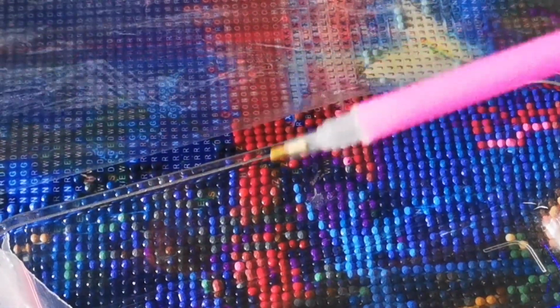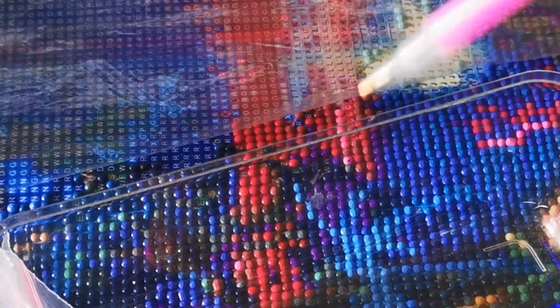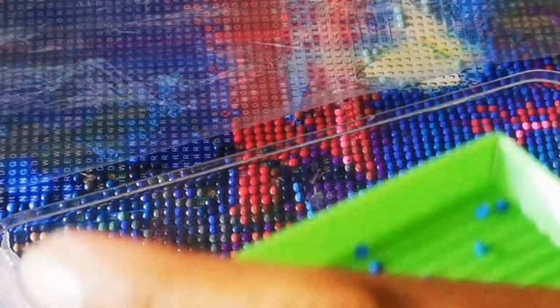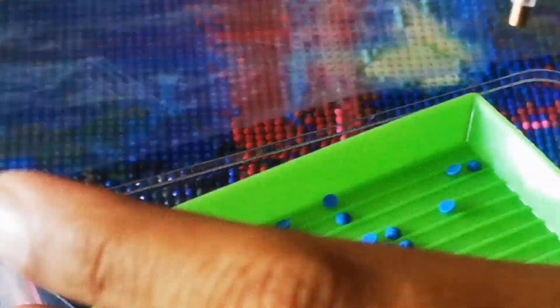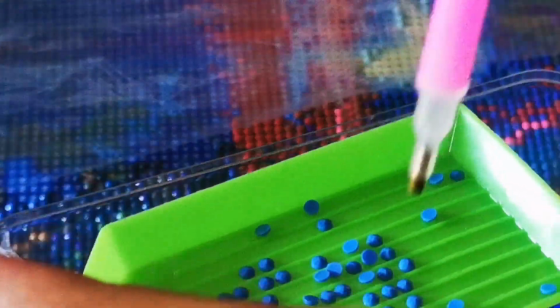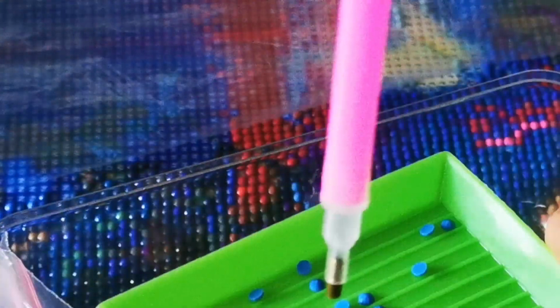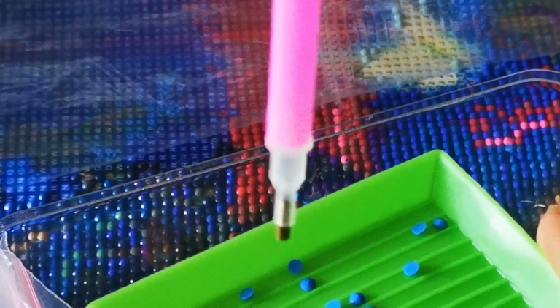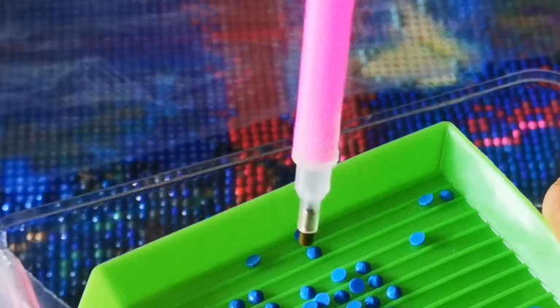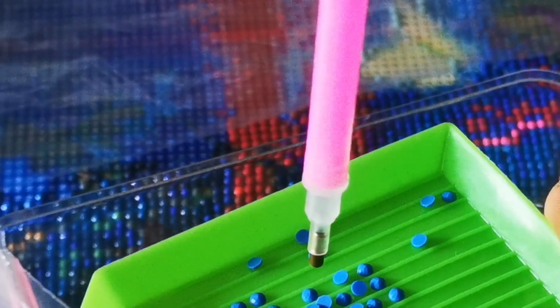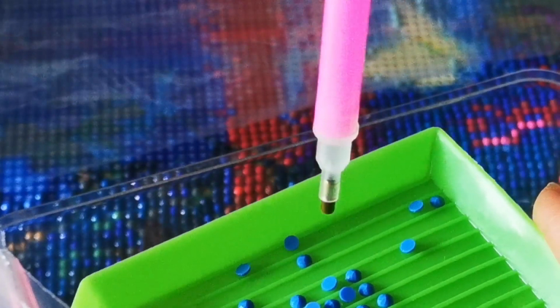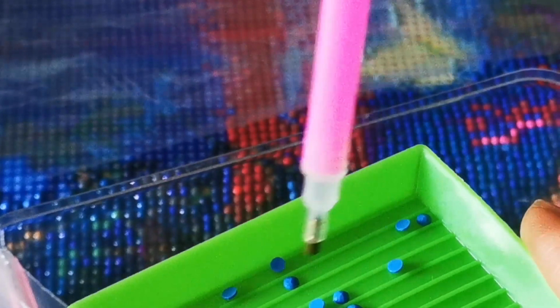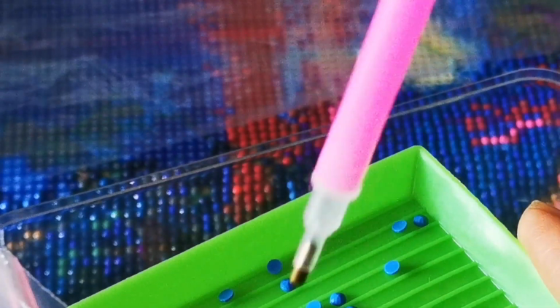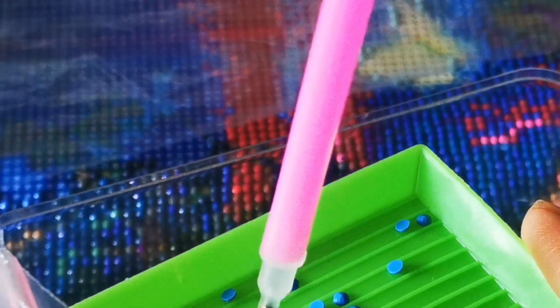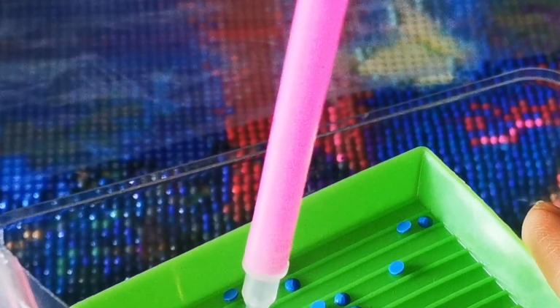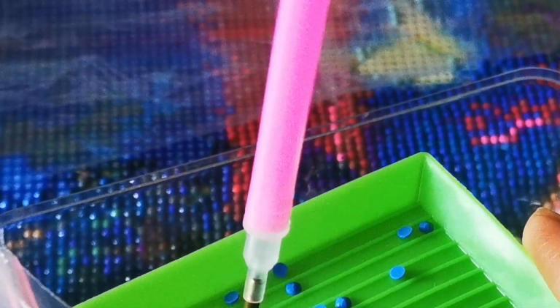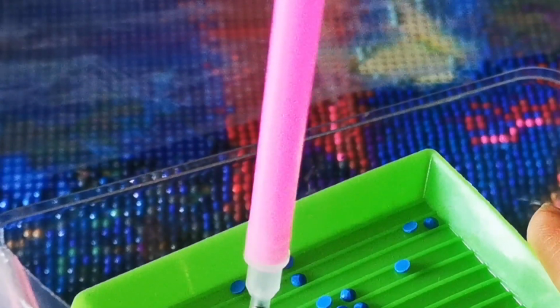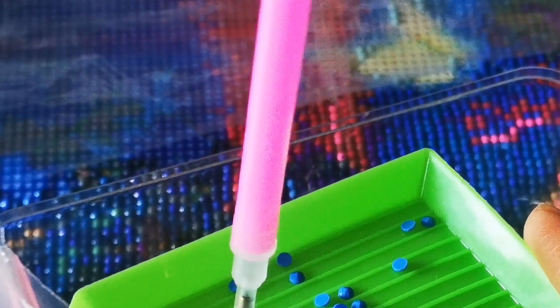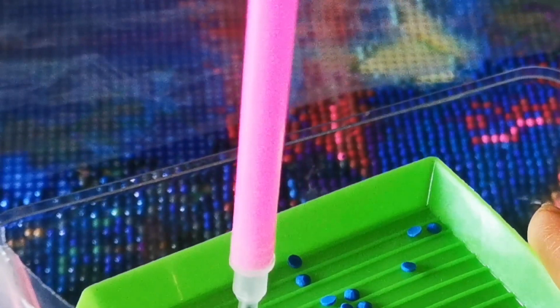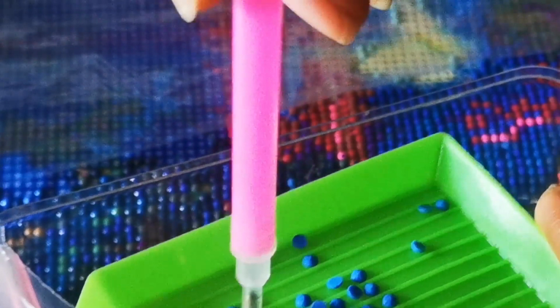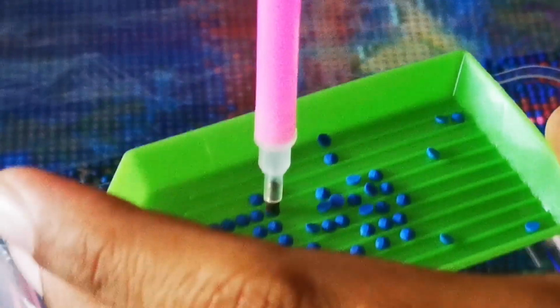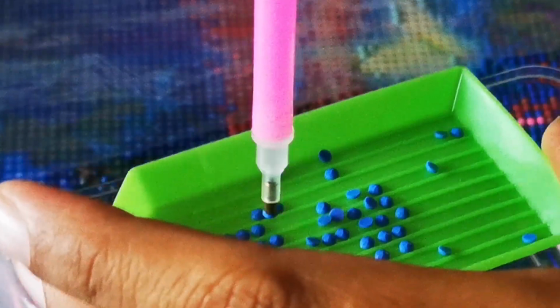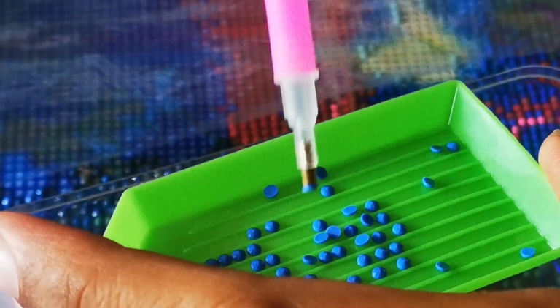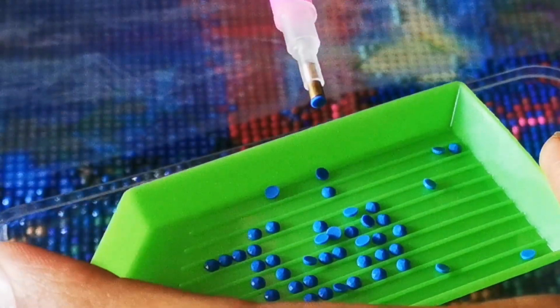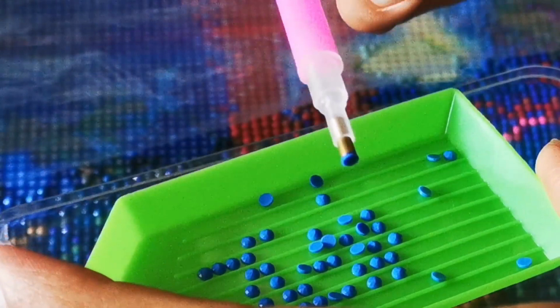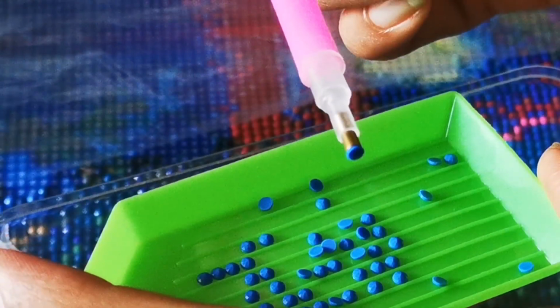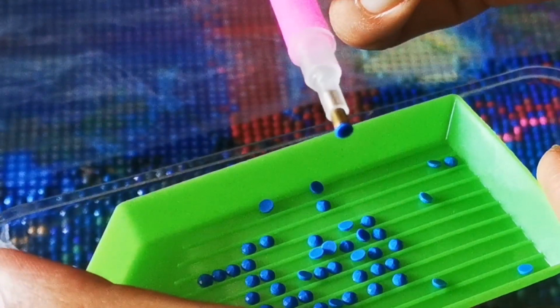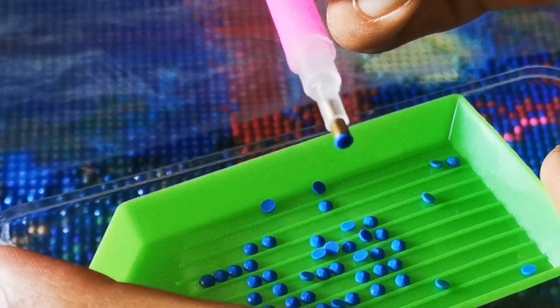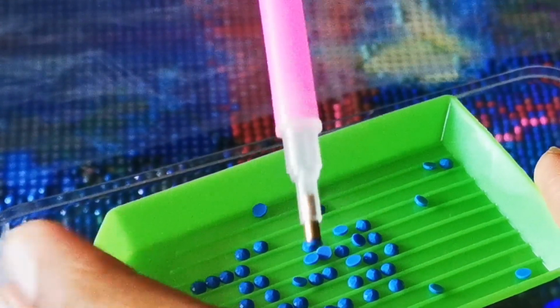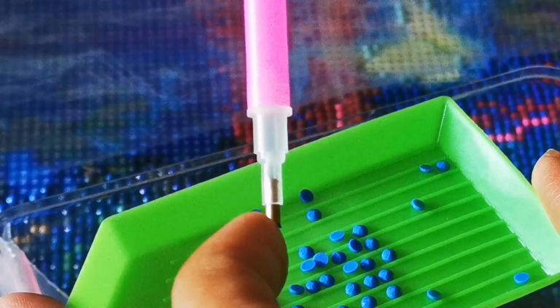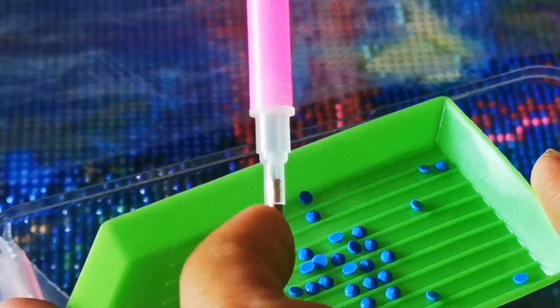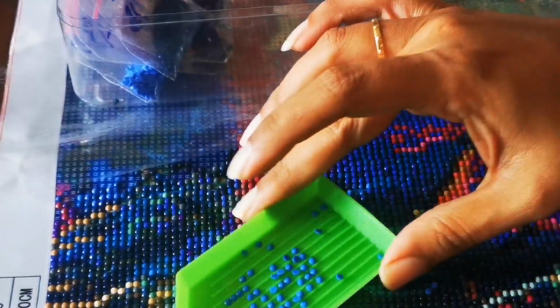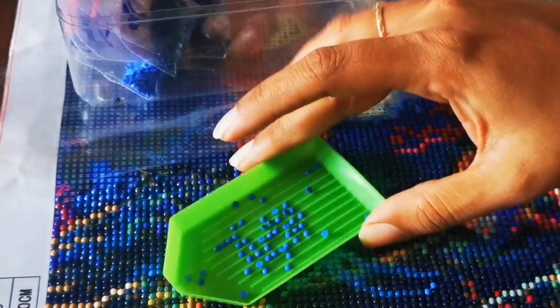This pen basically helps to attach the diamond onto the artwork. So I pick the diamond up with this pen like this — and it gets attached.